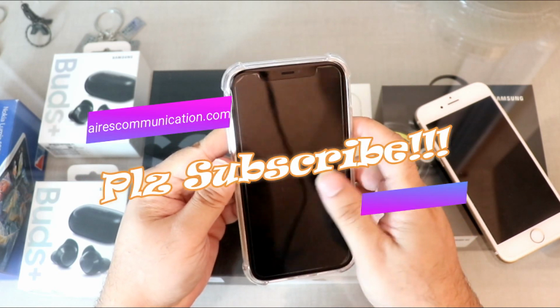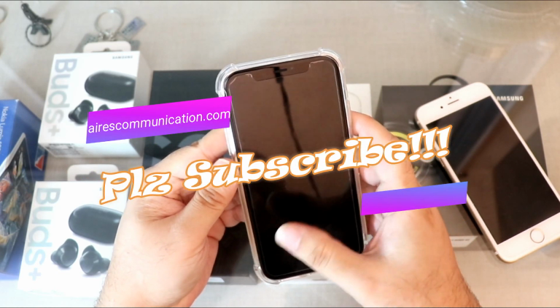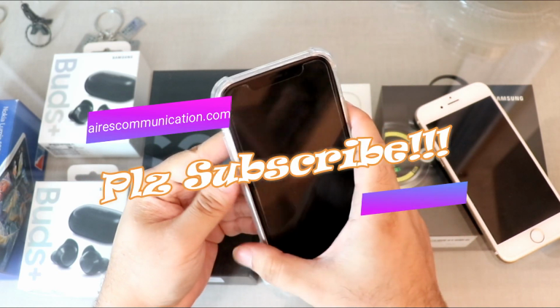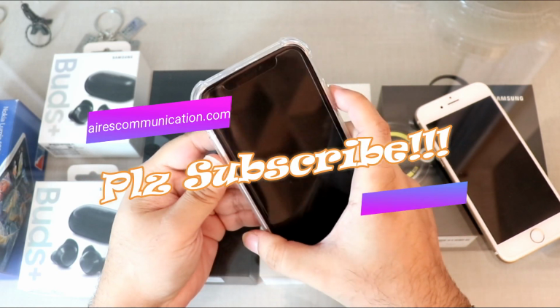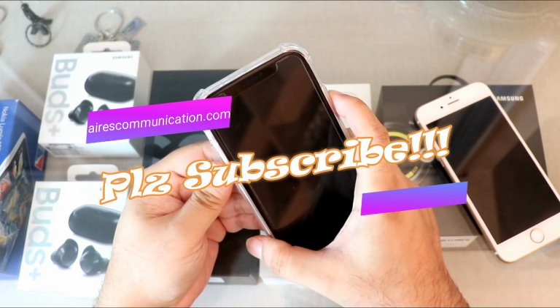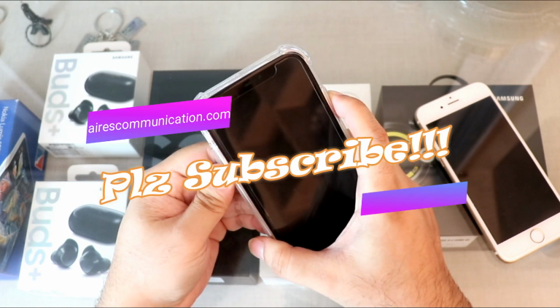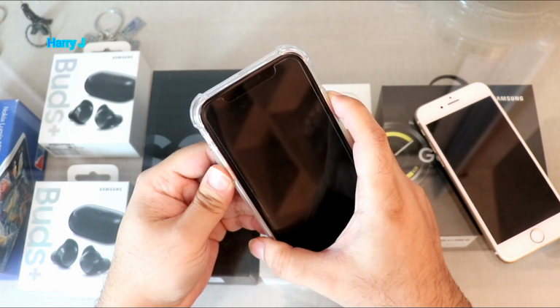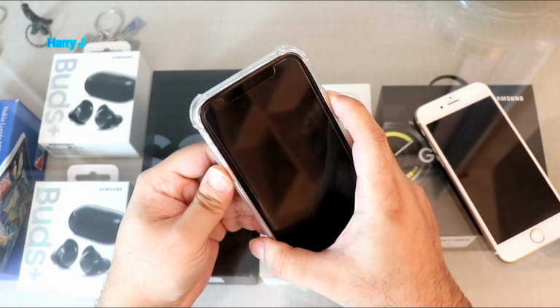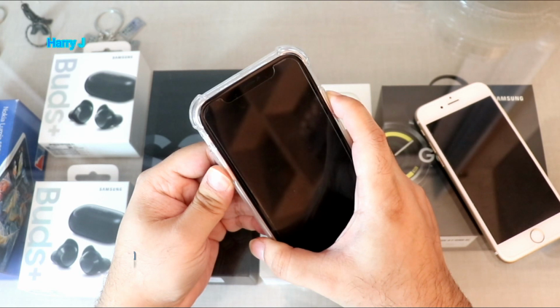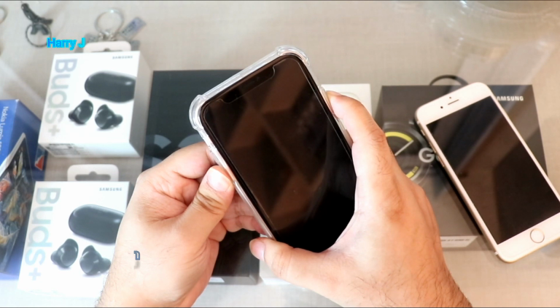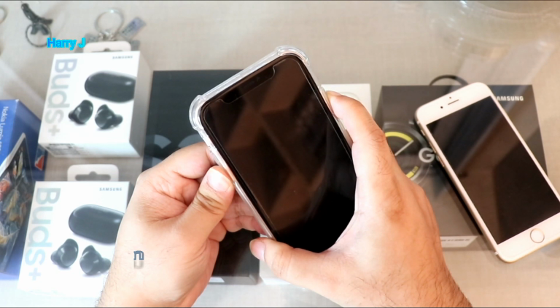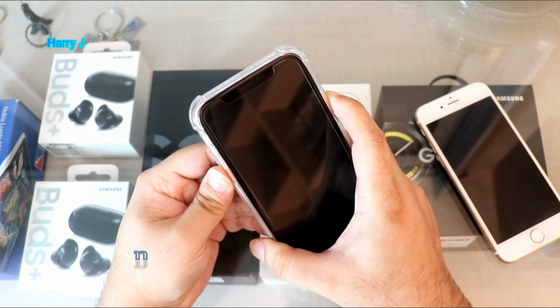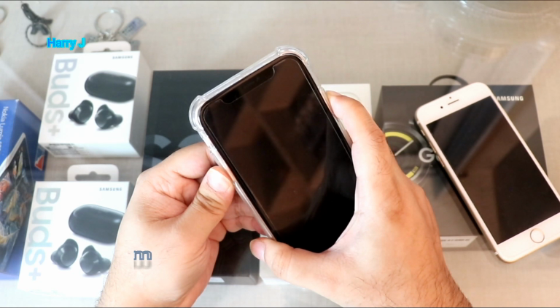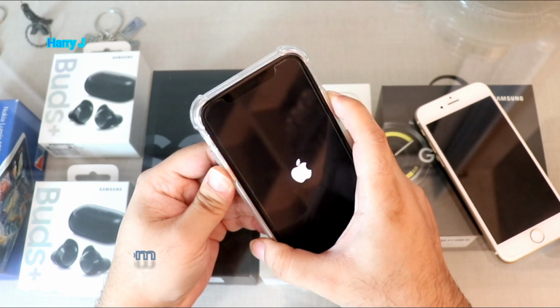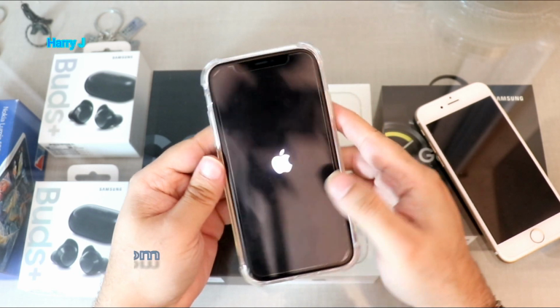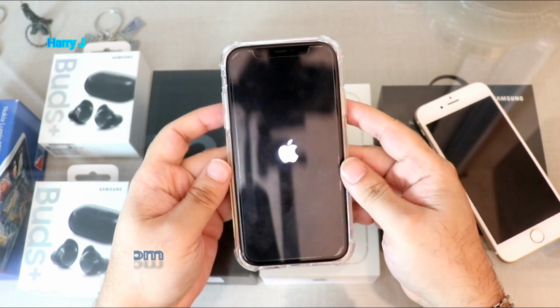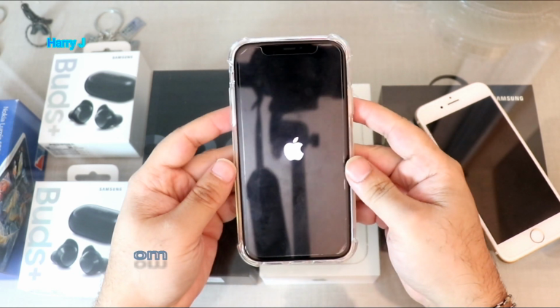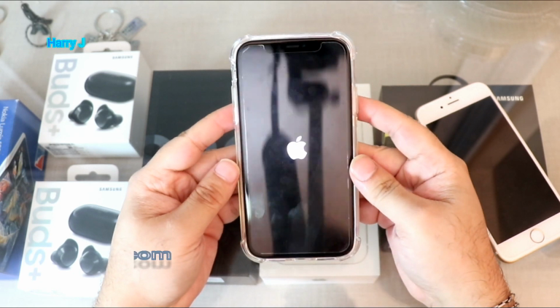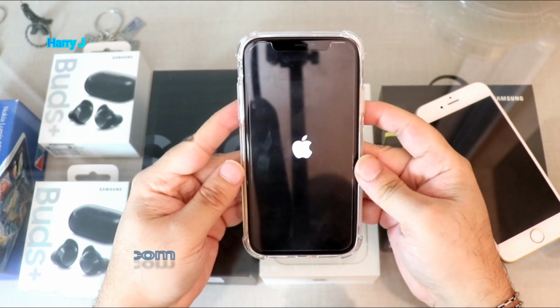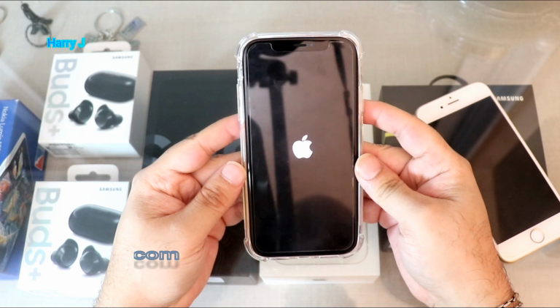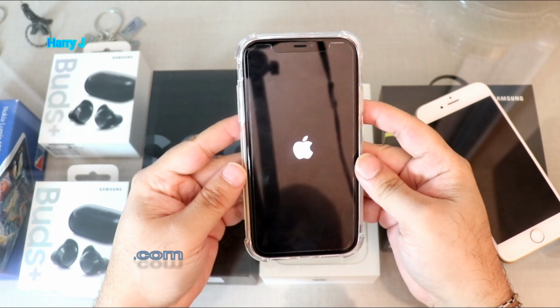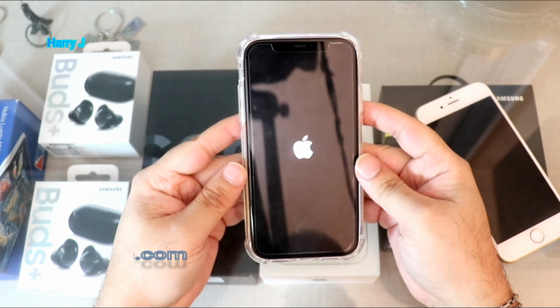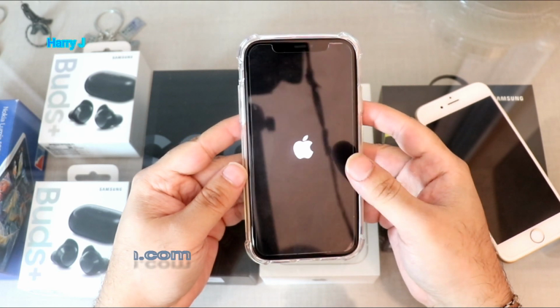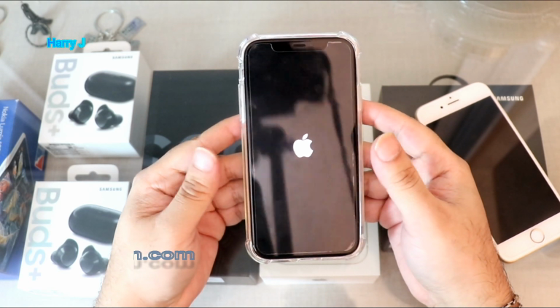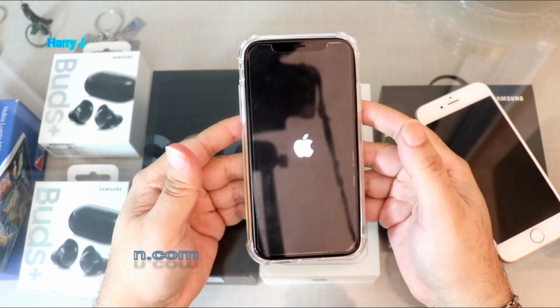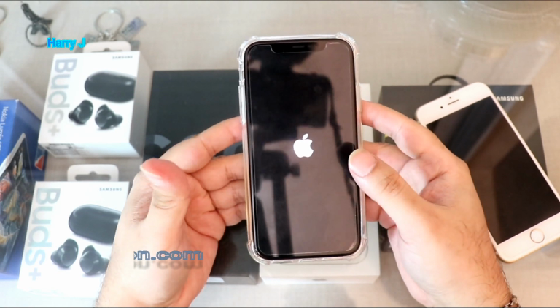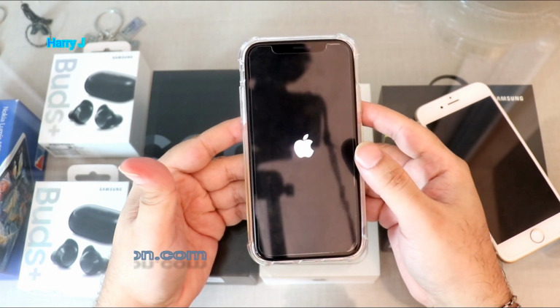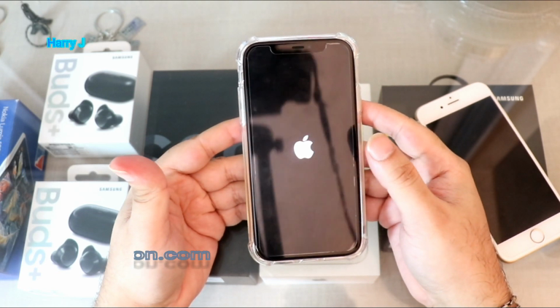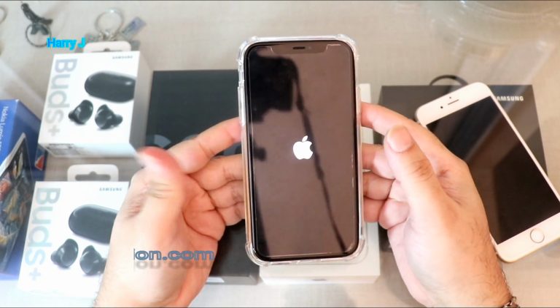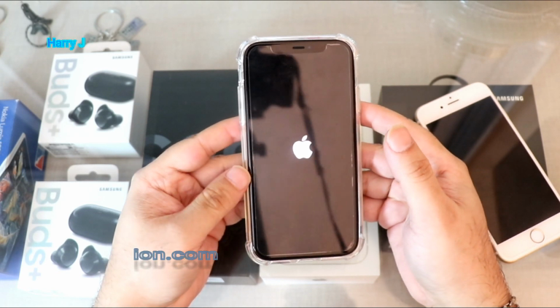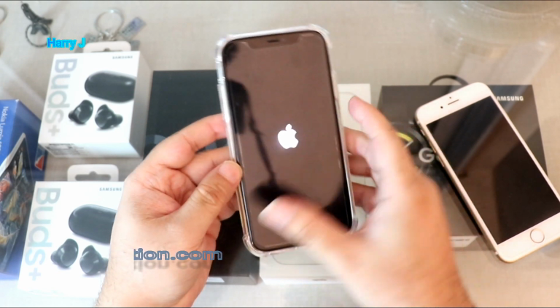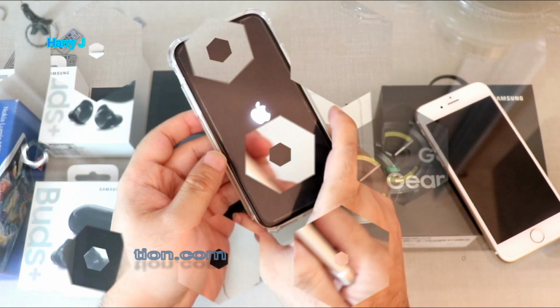I don't see anything — I hold again. You see, the Apple logo is on. So normally when you do this procedure you will see the phone come back alive.